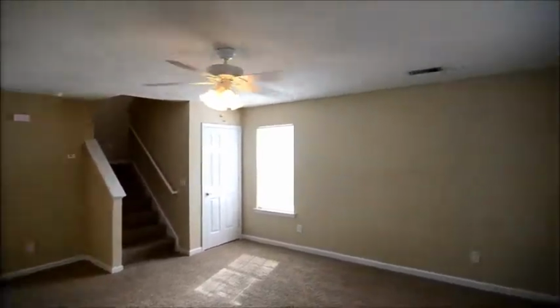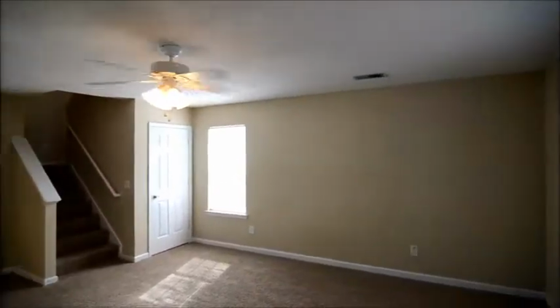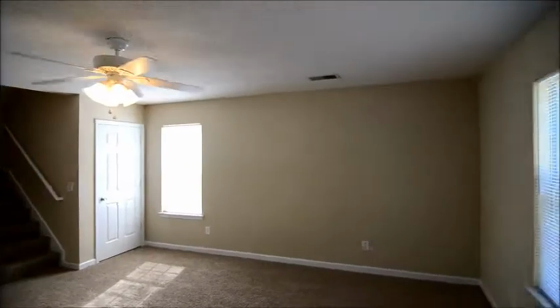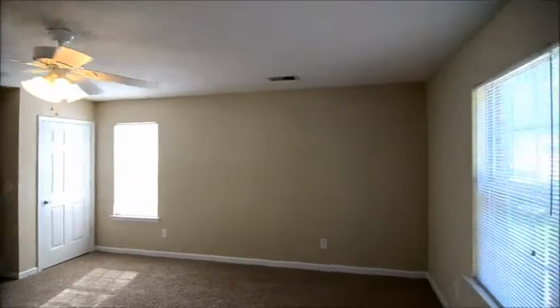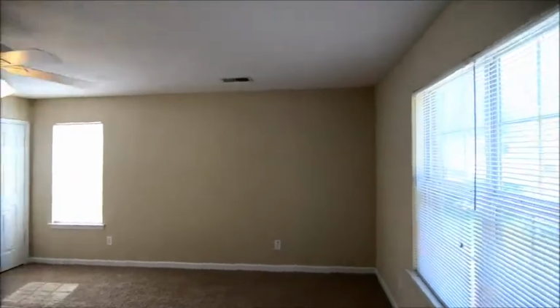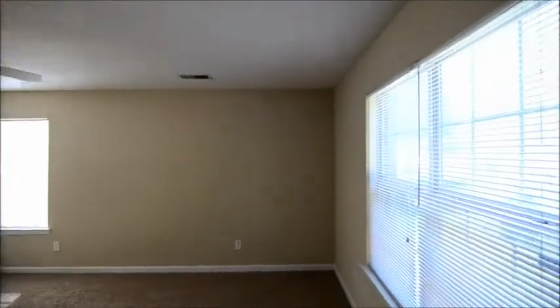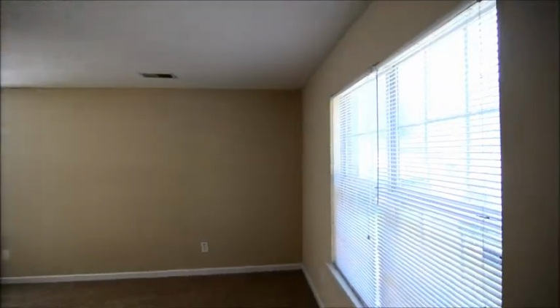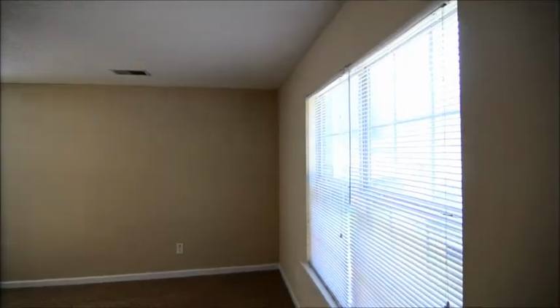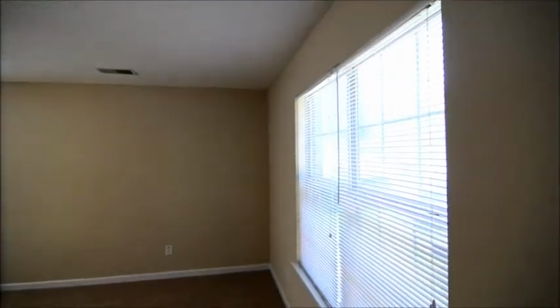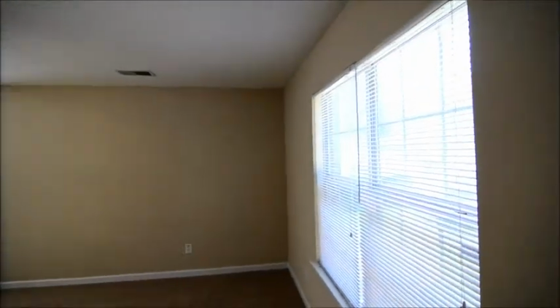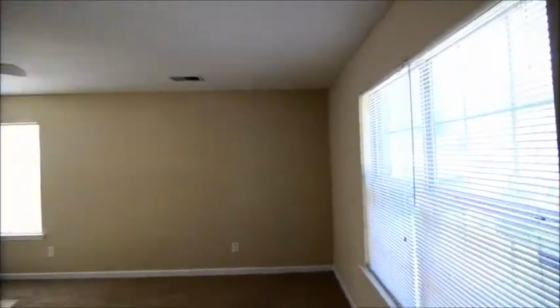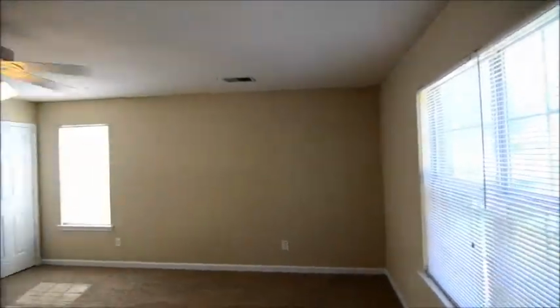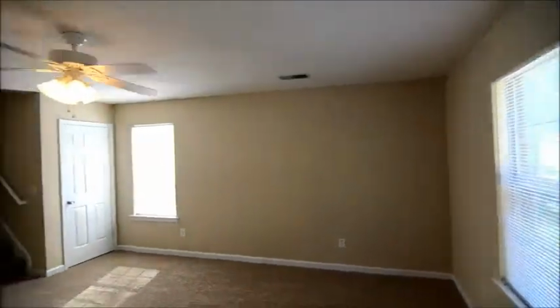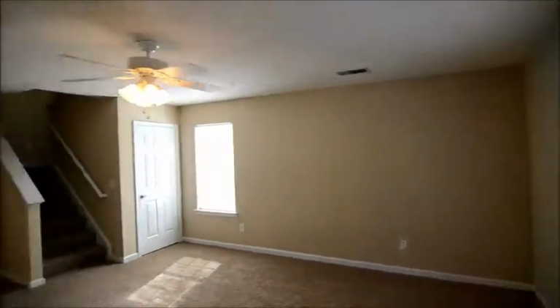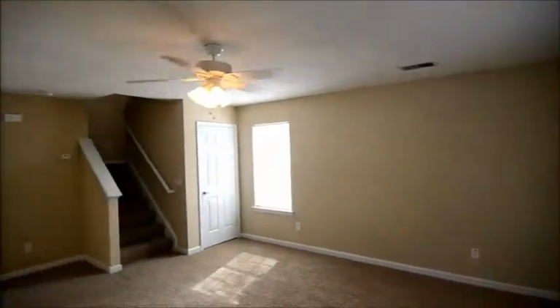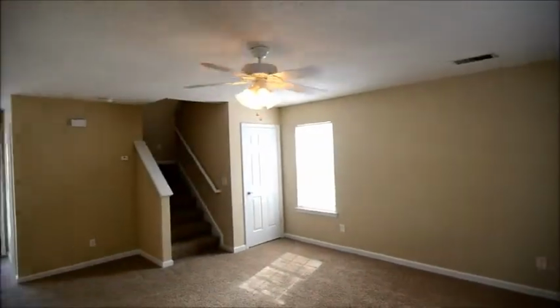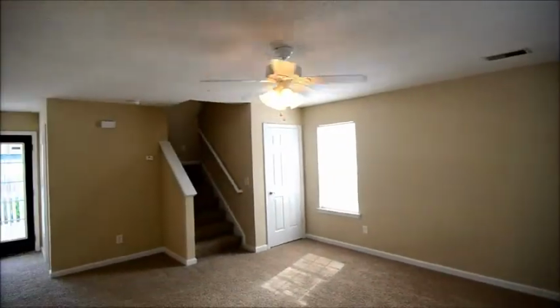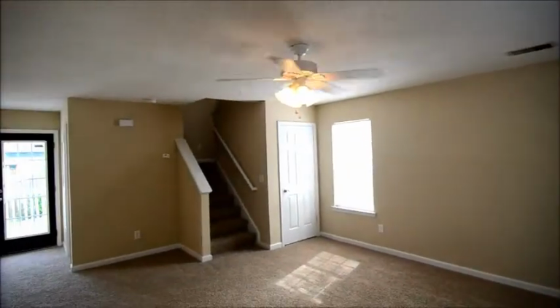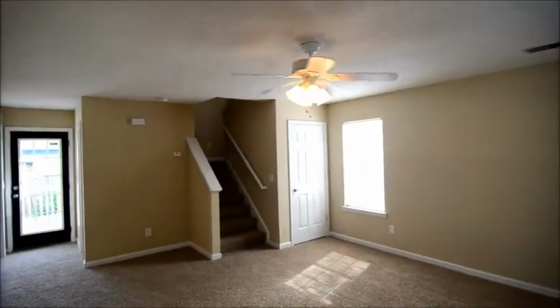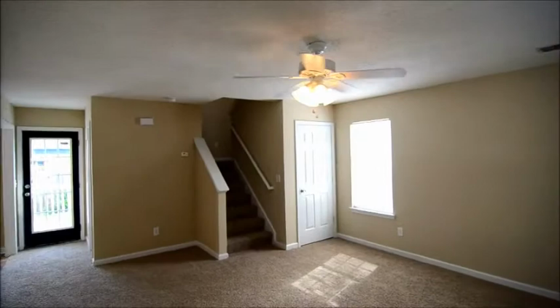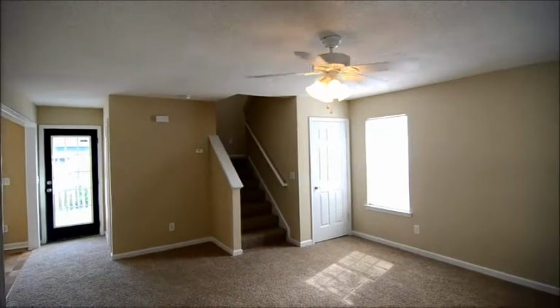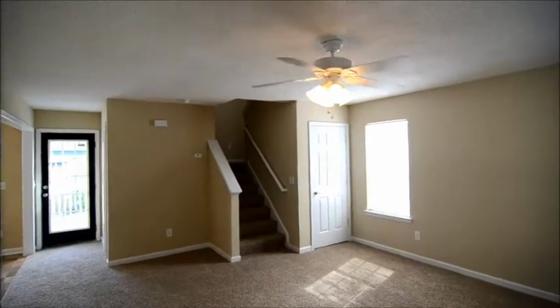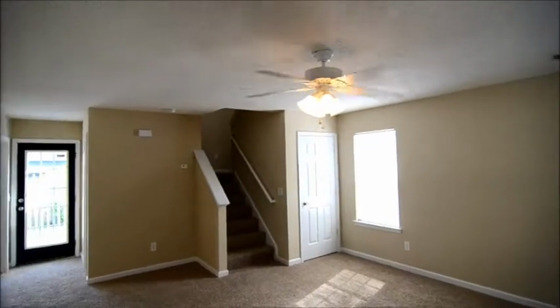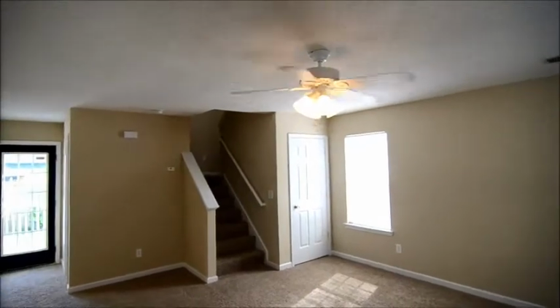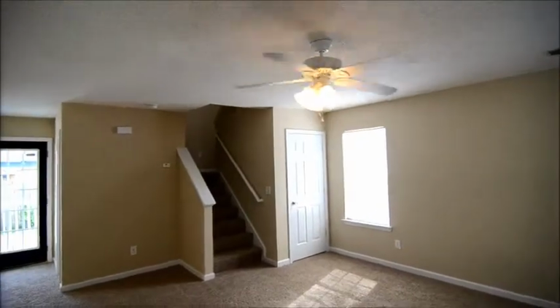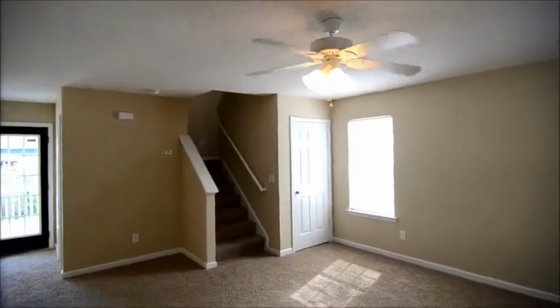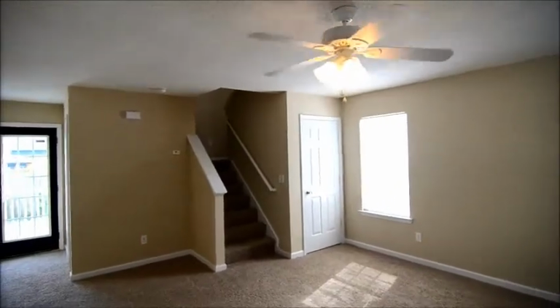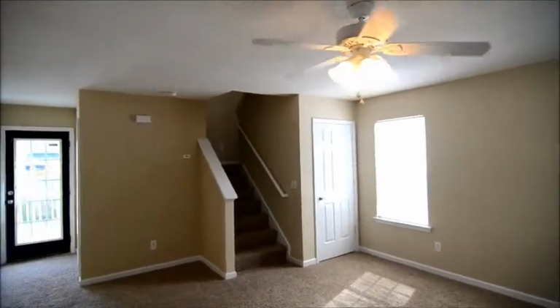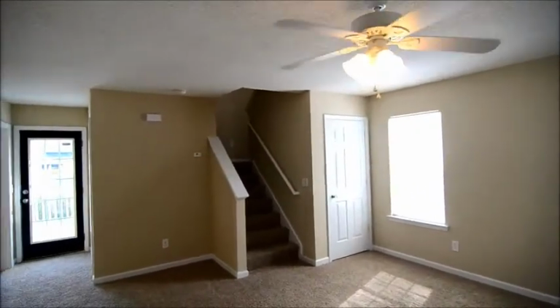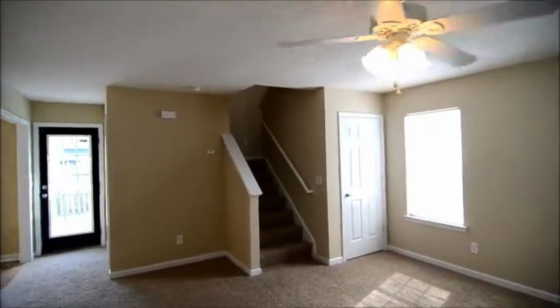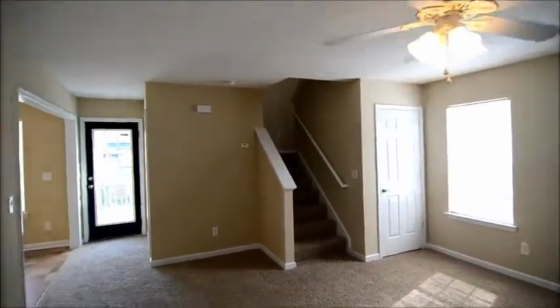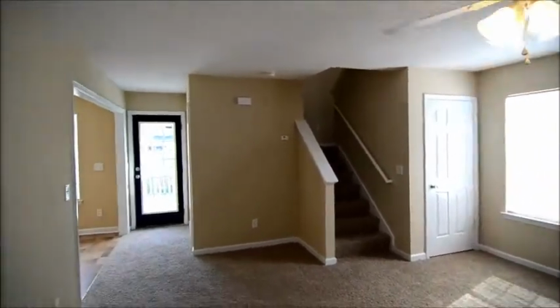Enter into the living room — it's a nice open room with a couple of large windows, a ceiling fan, and there's a closet in the corner.